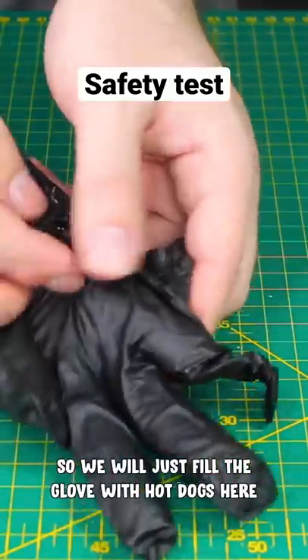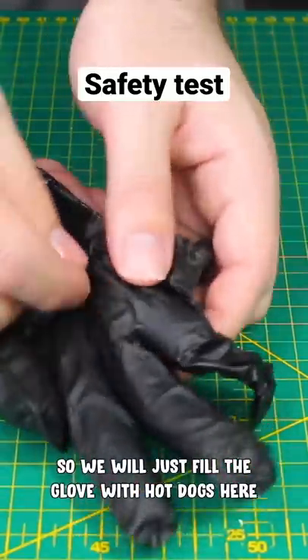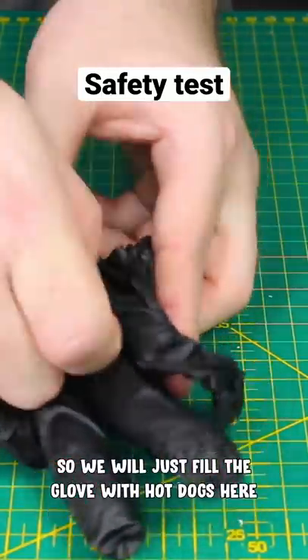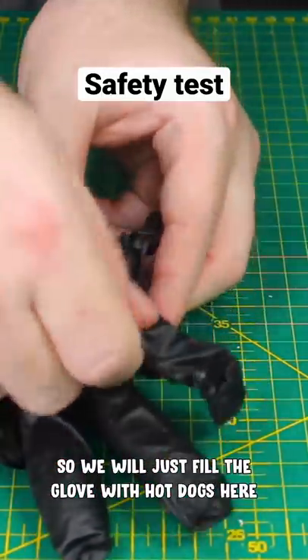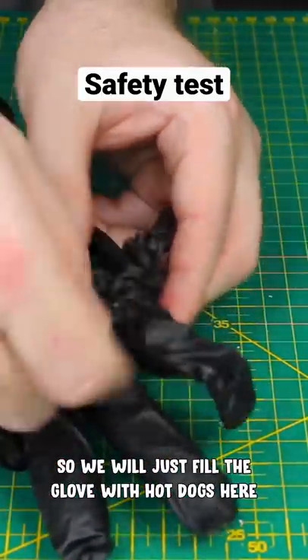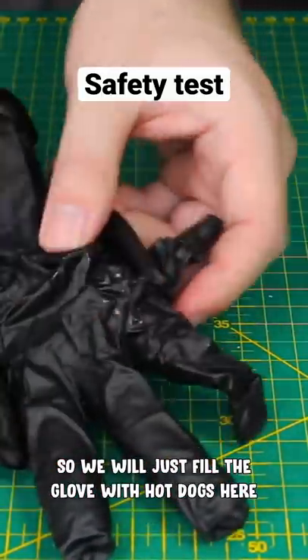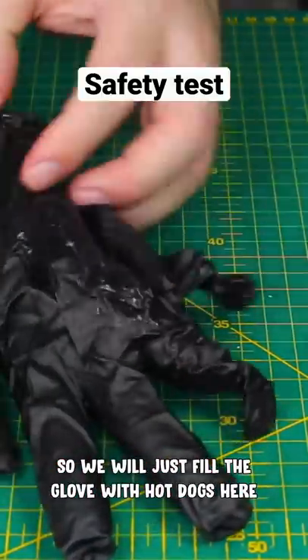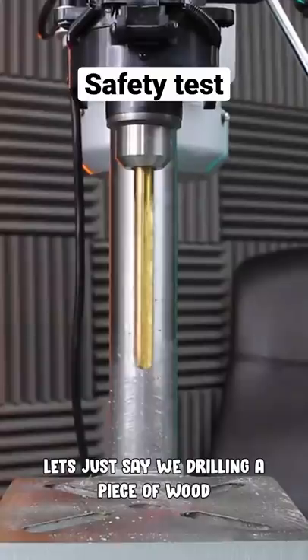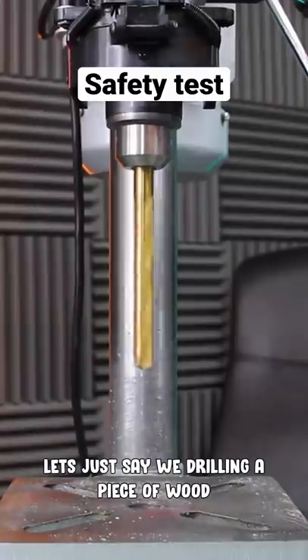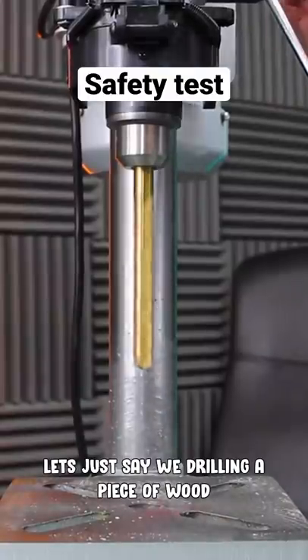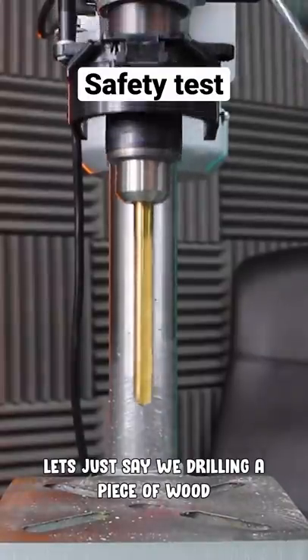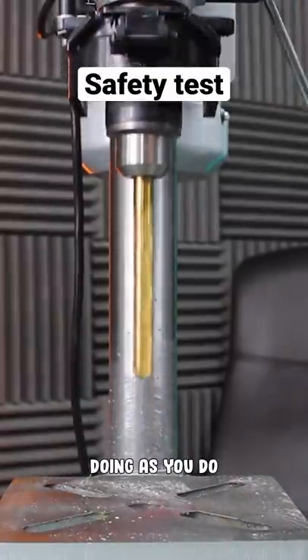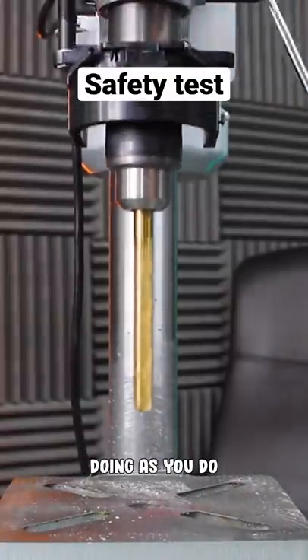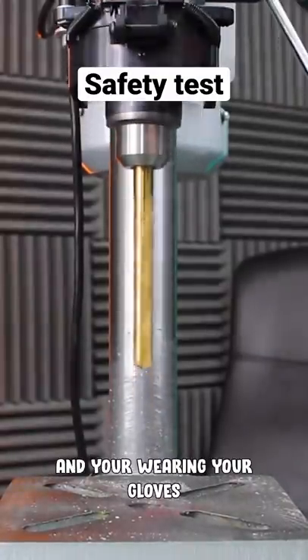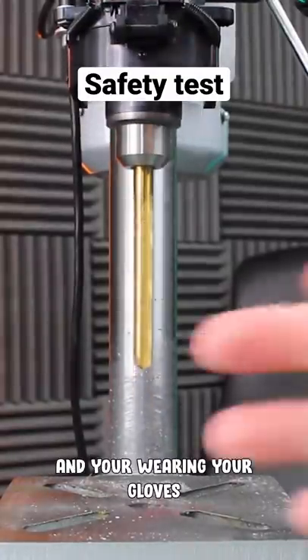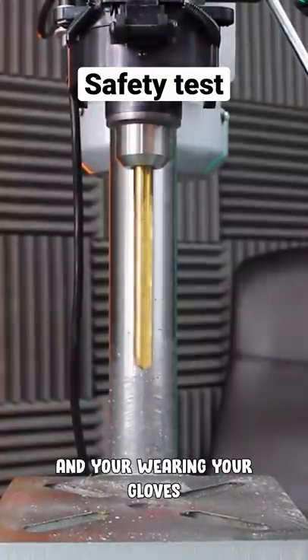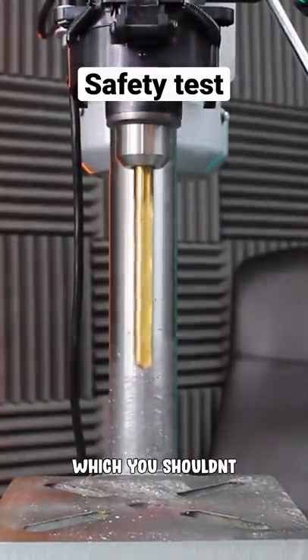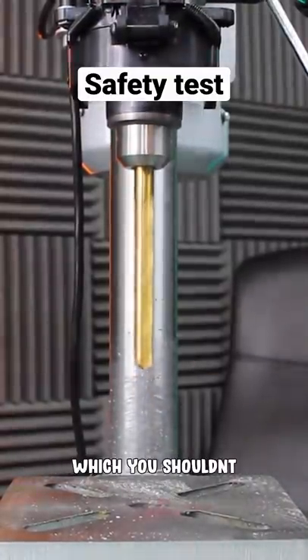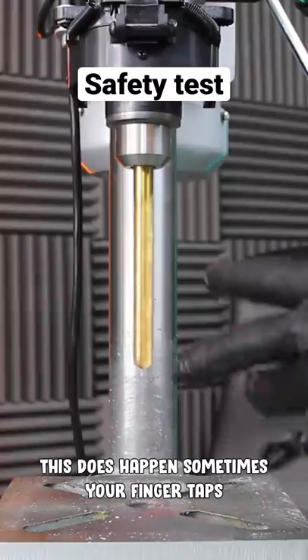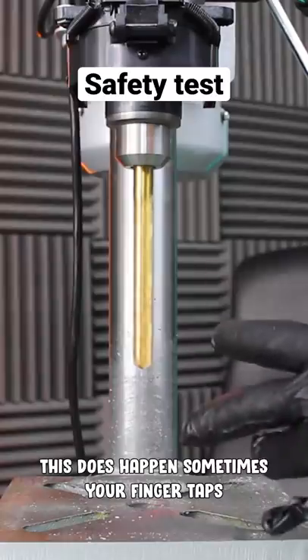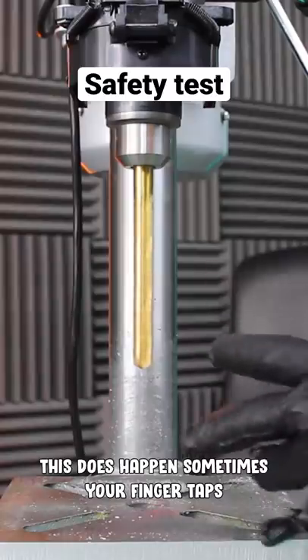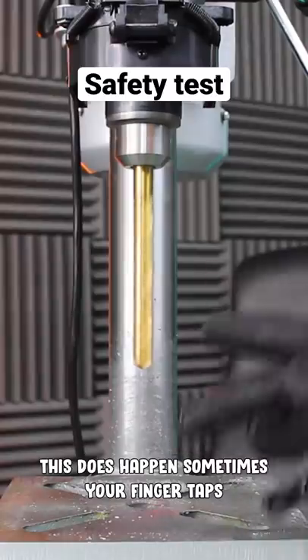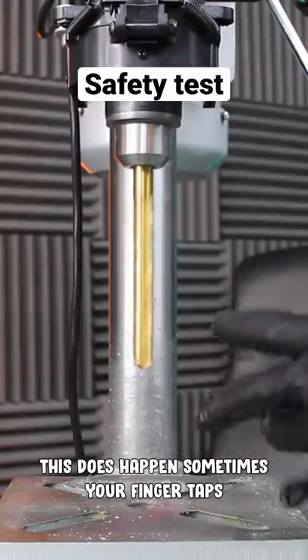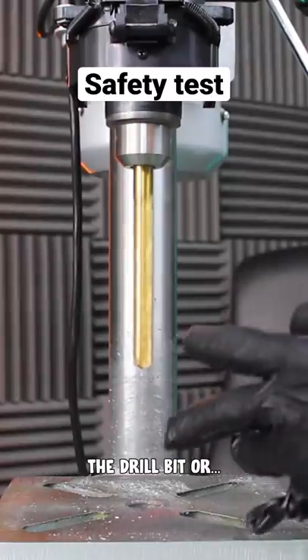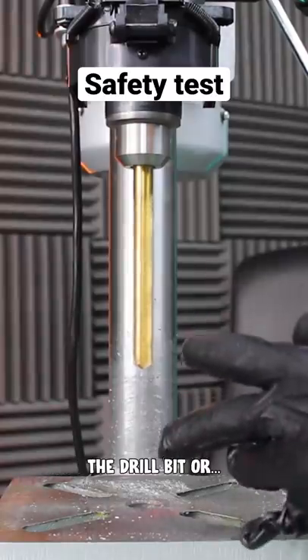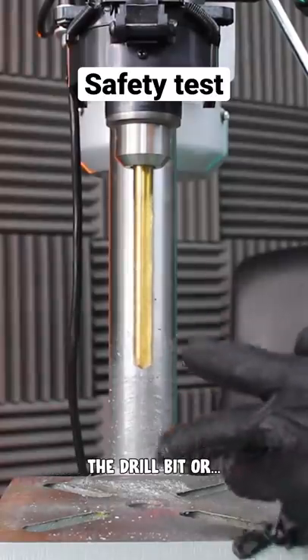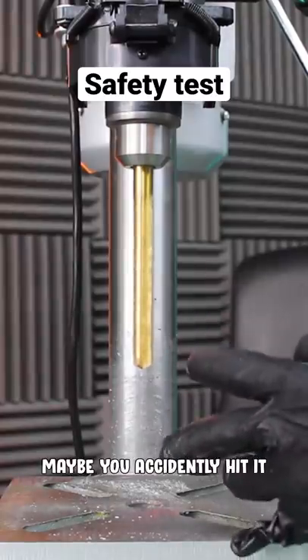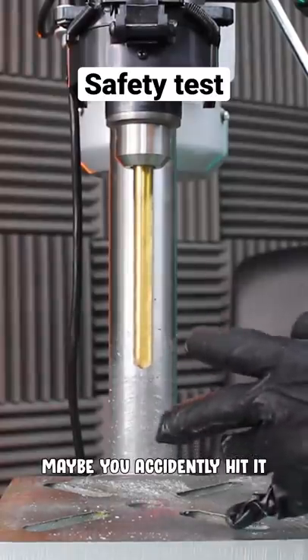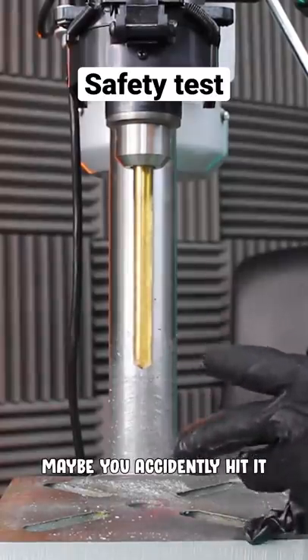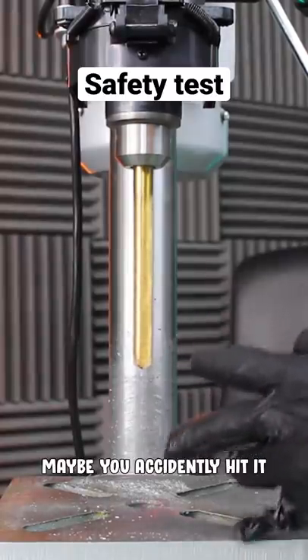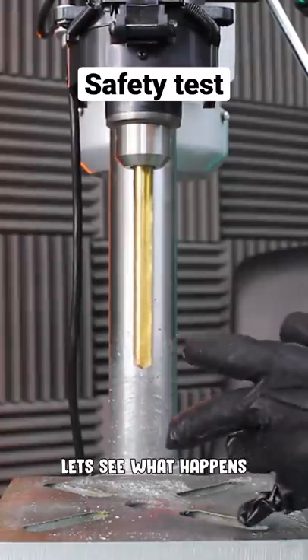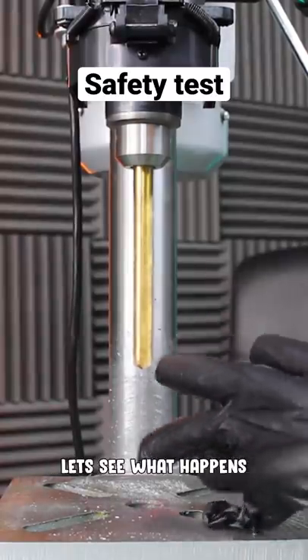We'll just fill the glove with the hot dogs here. Let's say you're drilling a piece of wood, doing as you do, and you're wearing your gloves — which you shouldn't. This does happen sometimes. Your finger sort of taps the drill bit, or maybe you just accidentally hit it. So let's see what happens.